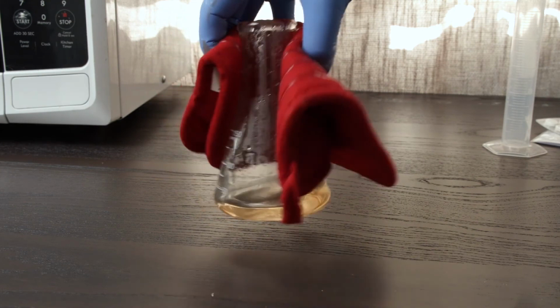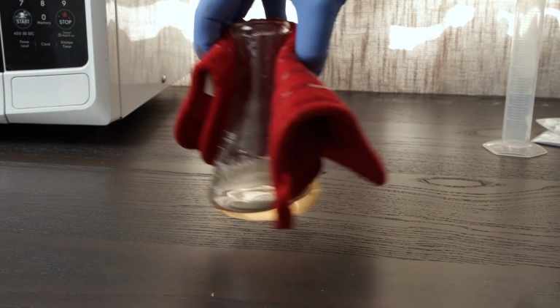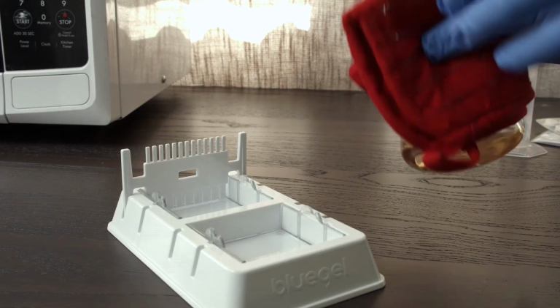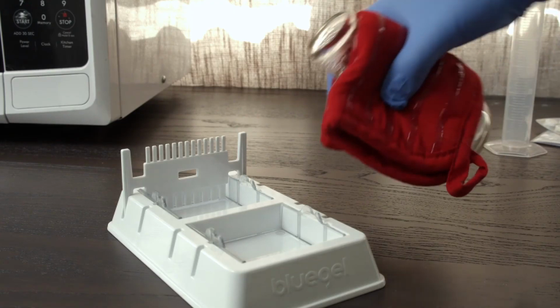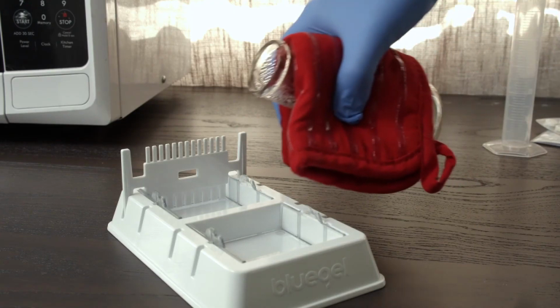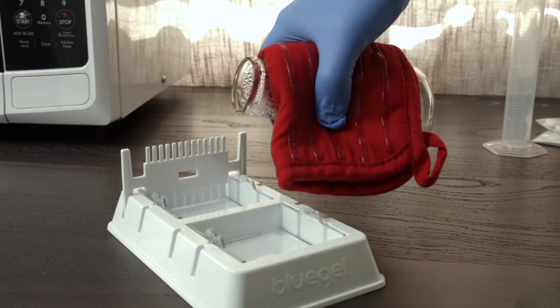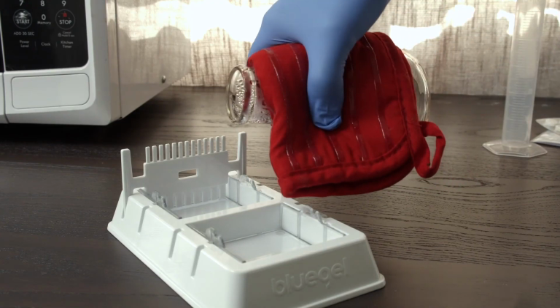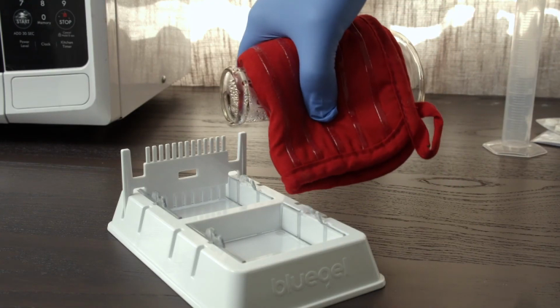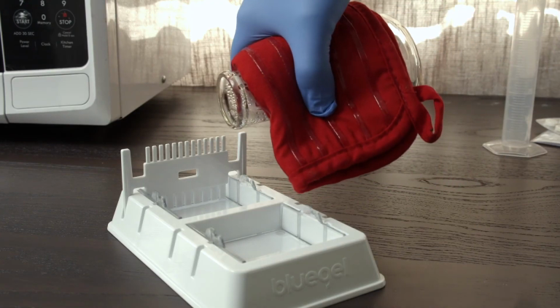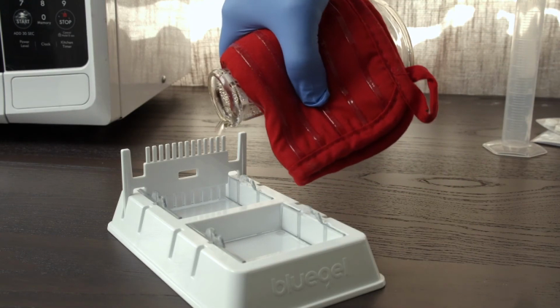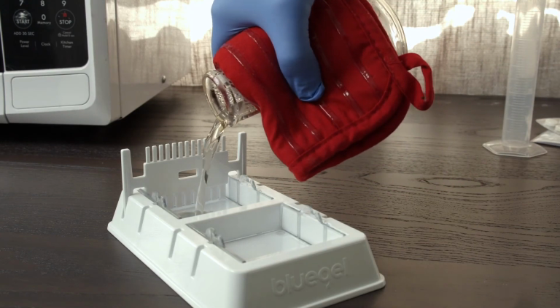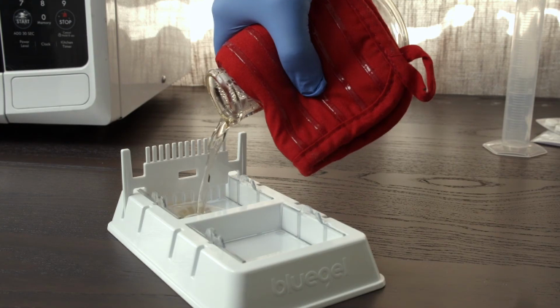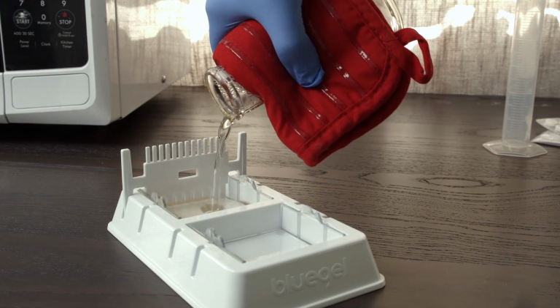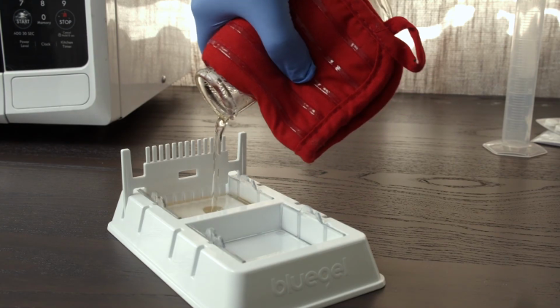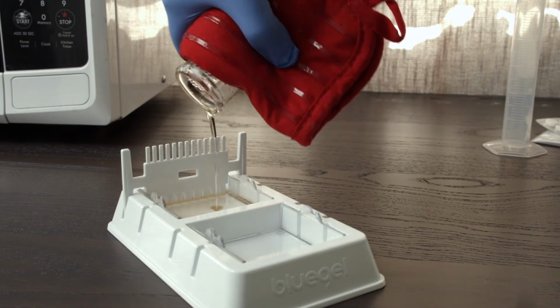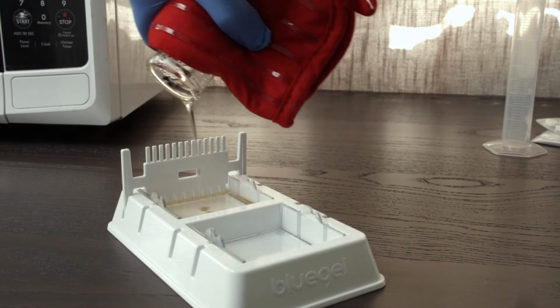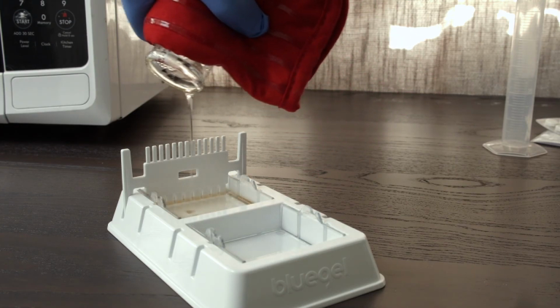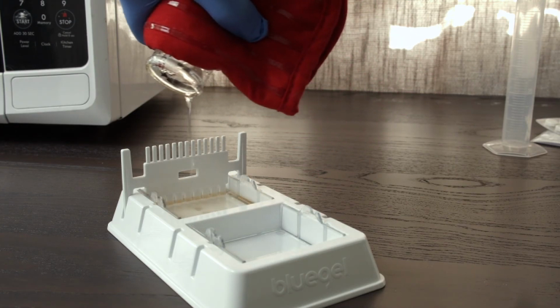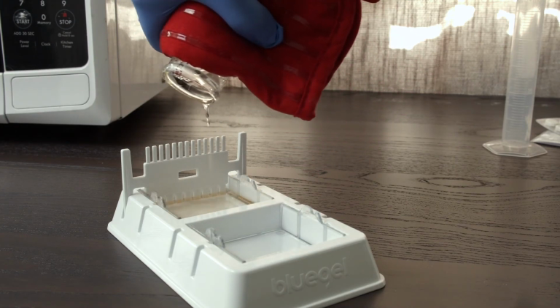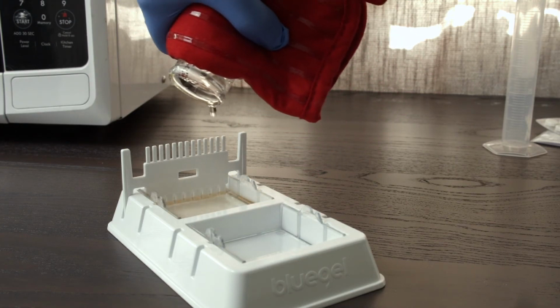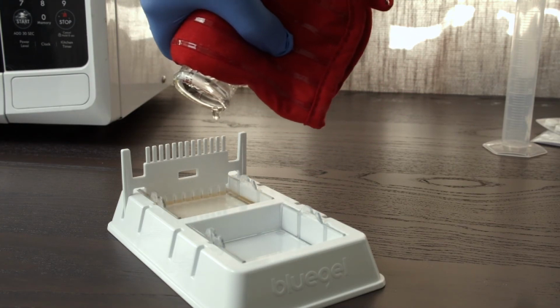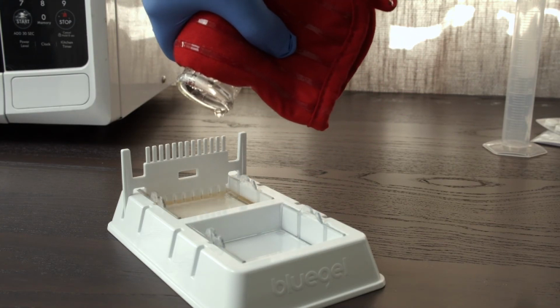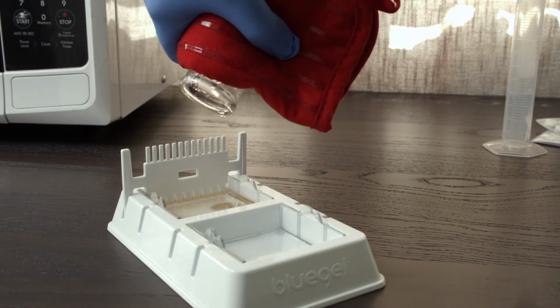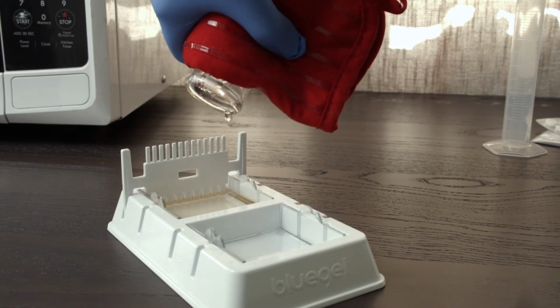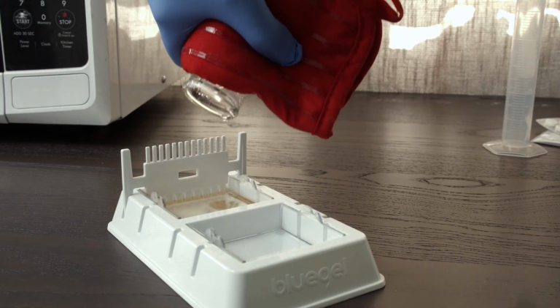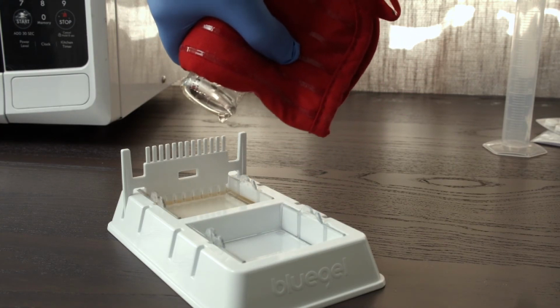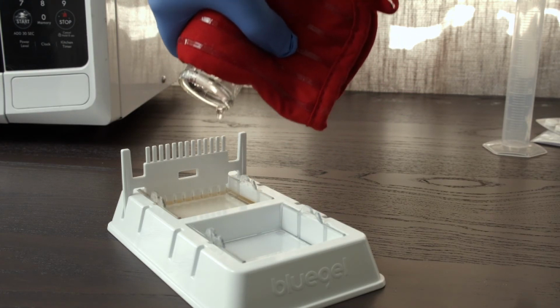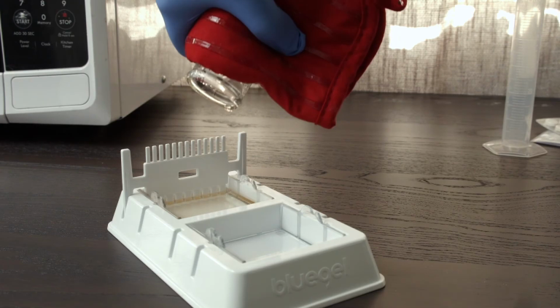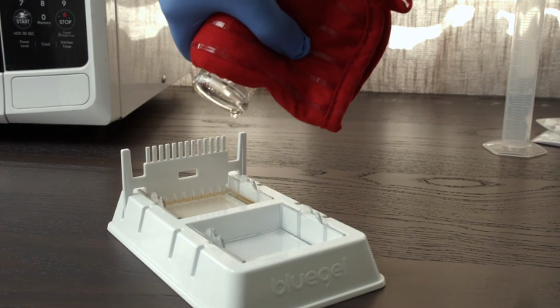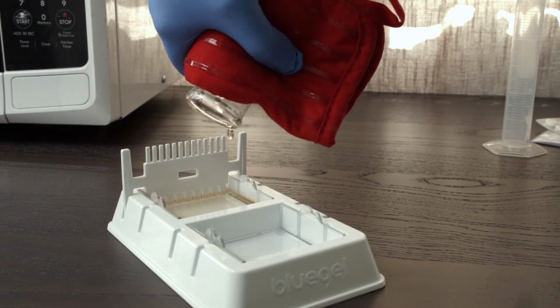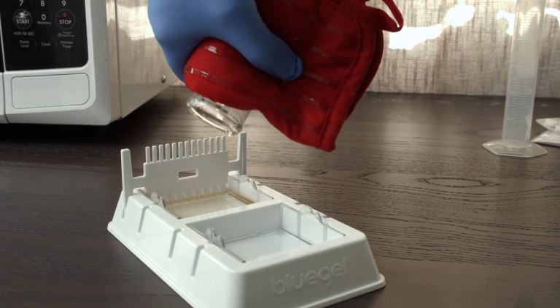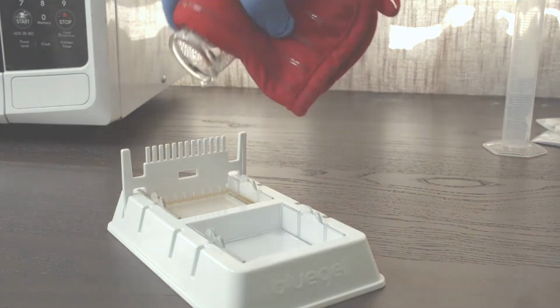Pour the gel into assembled gel casting trays. Make sure you have inserted the combs to create wells. The gel will set in about 10 minutes. Once cooled, it should feel firm like jello.